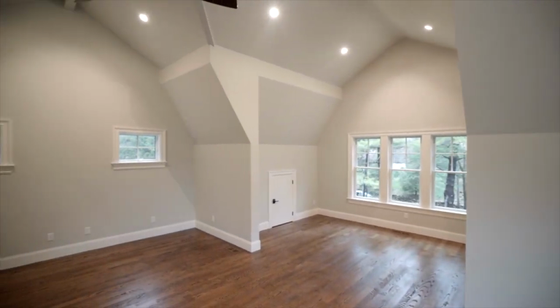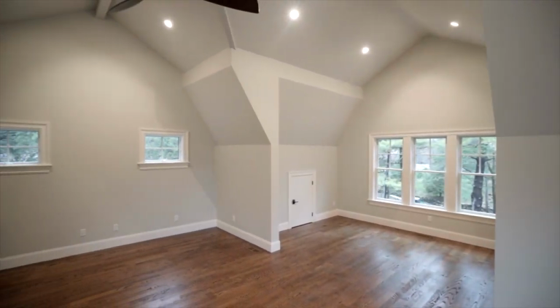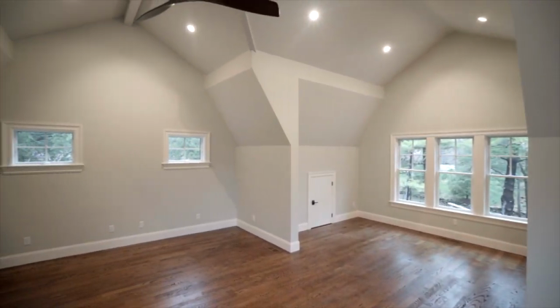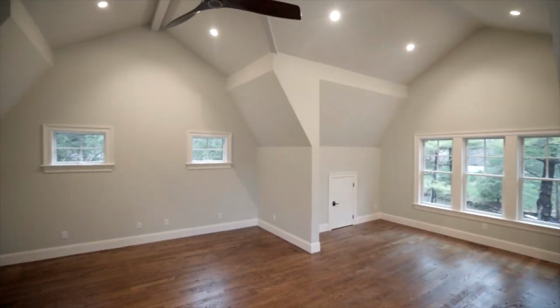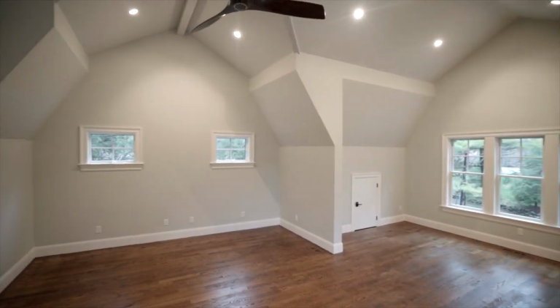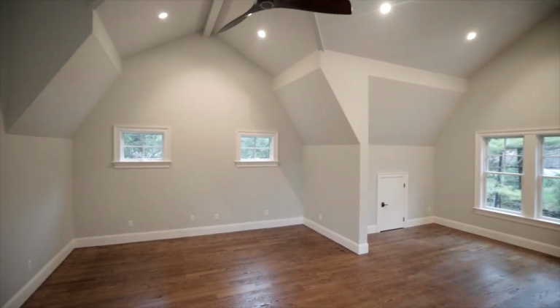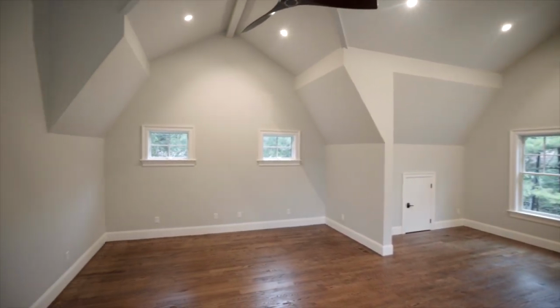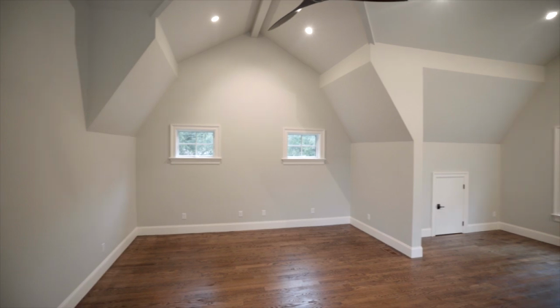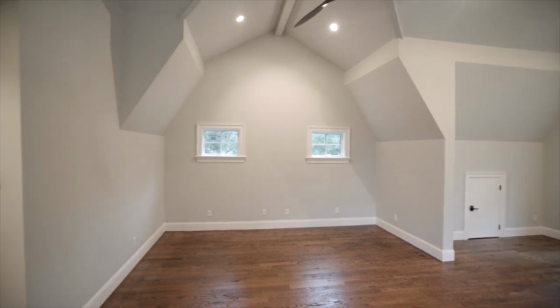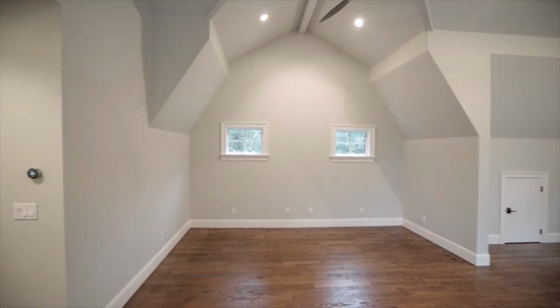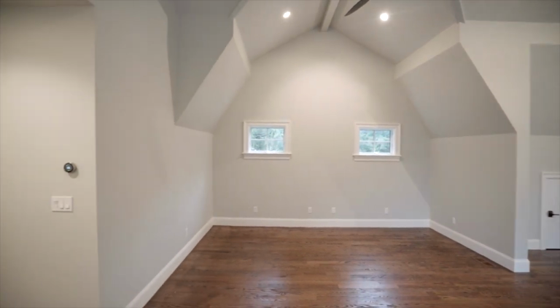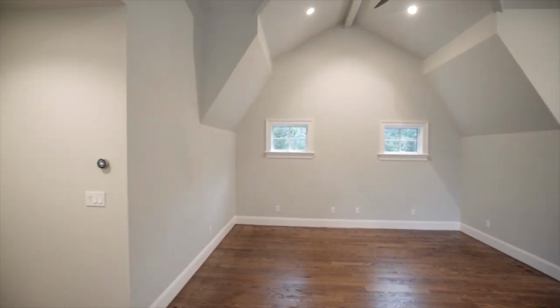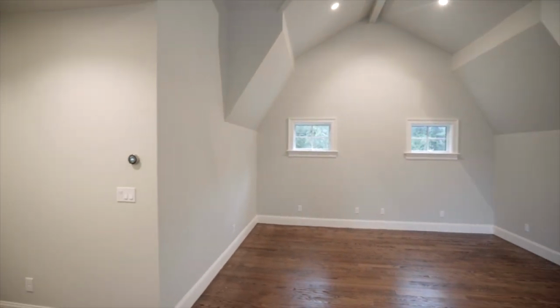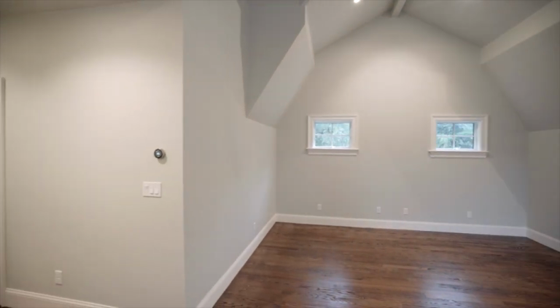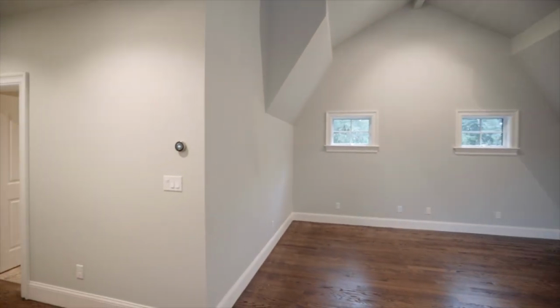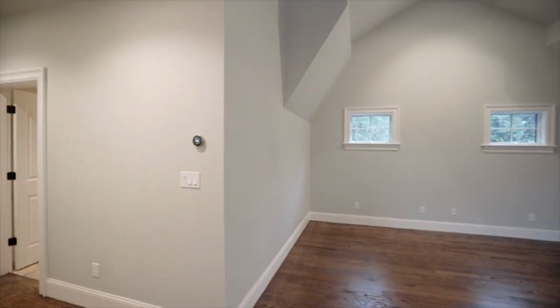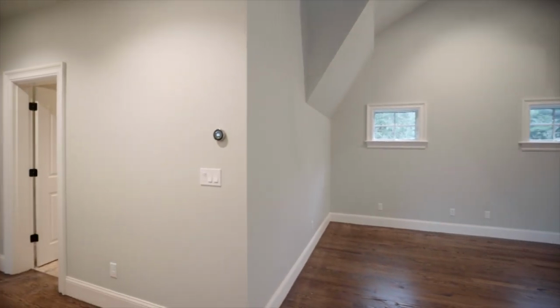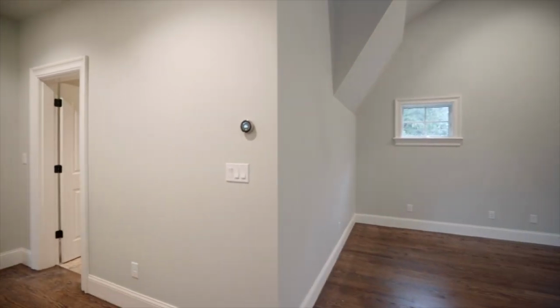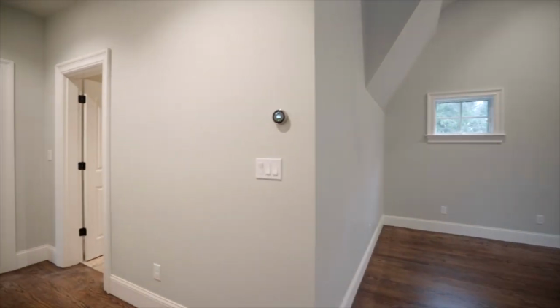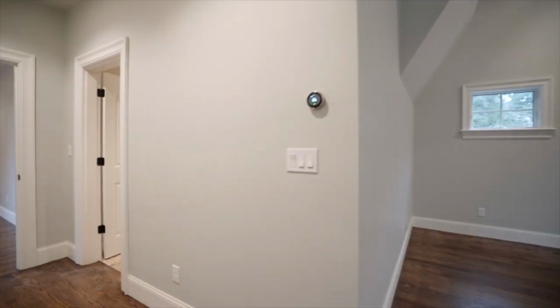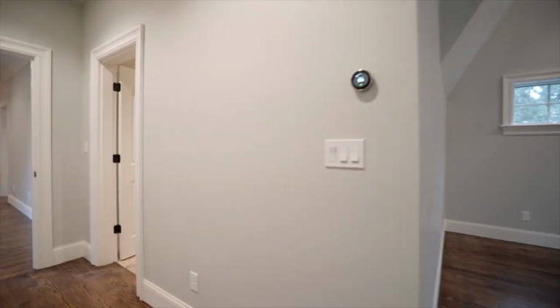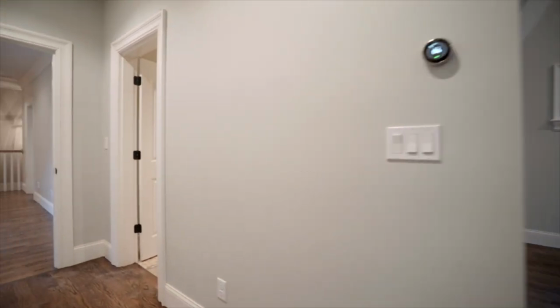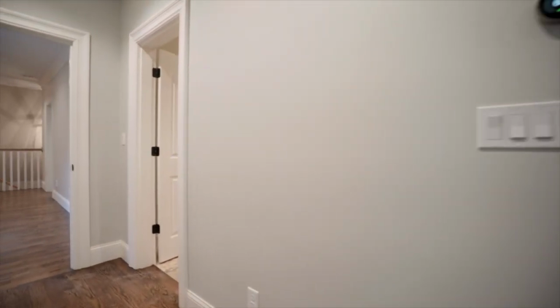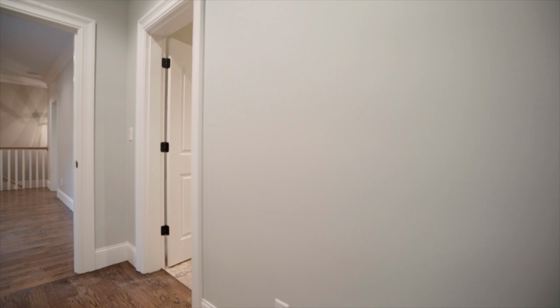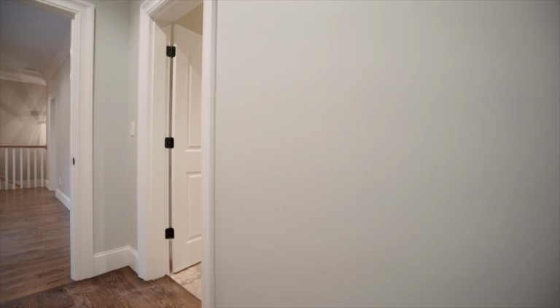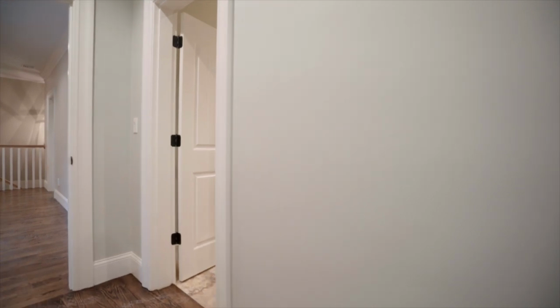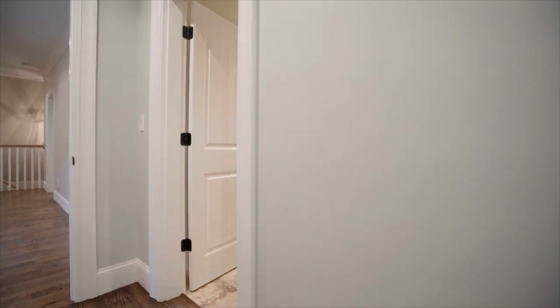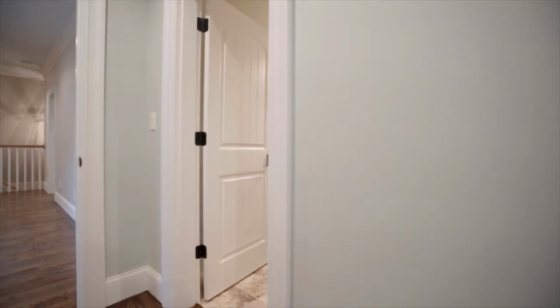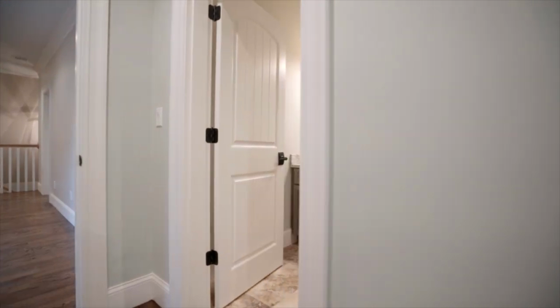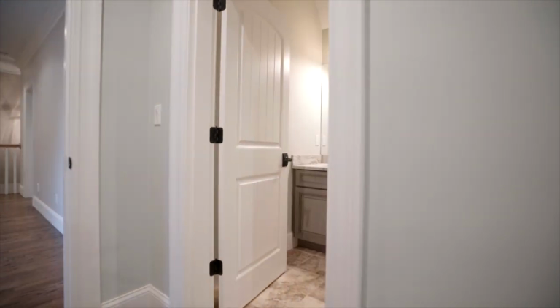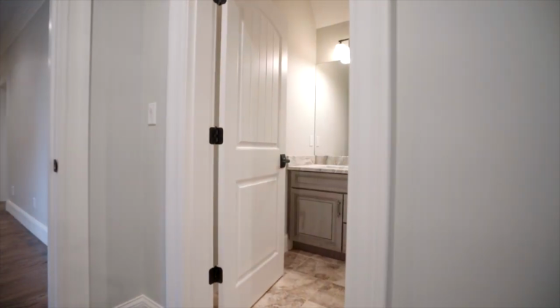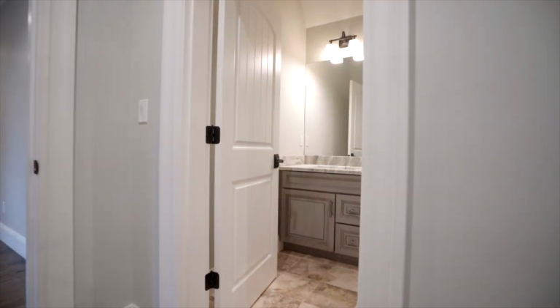With new construction comes high-efficiency systems such as Nest thermostats and LED lighting, easily controlled by an iOS or Android mobile app.